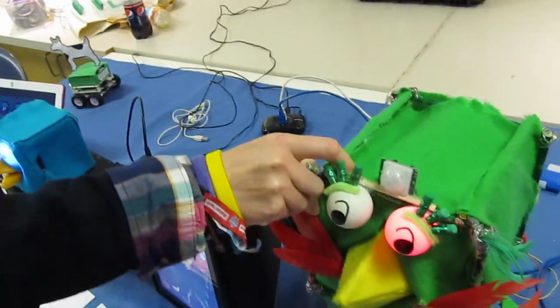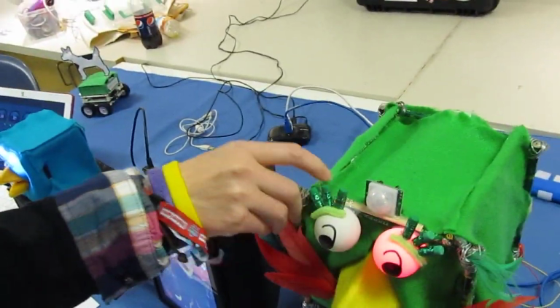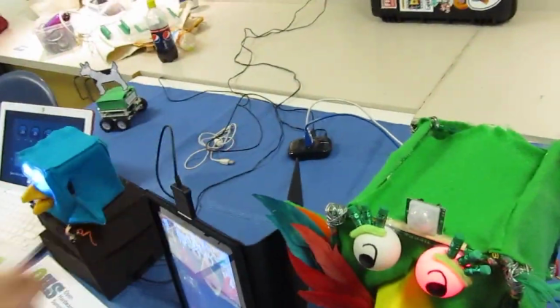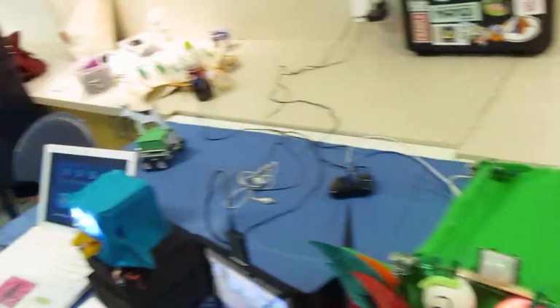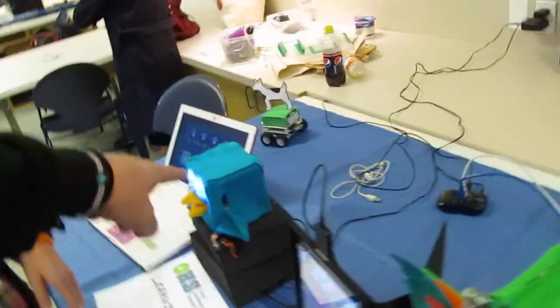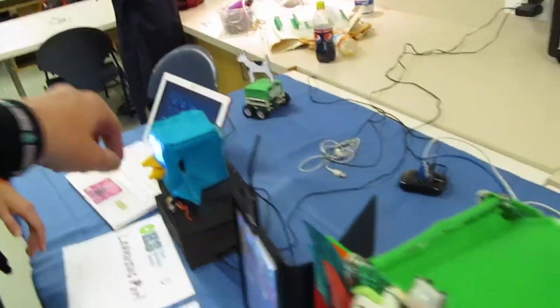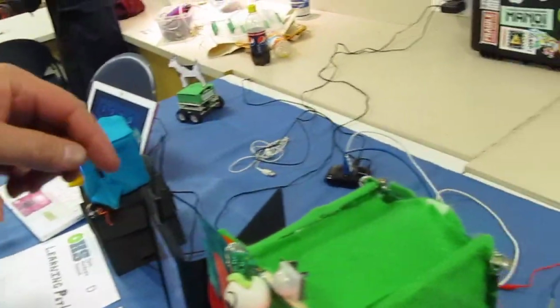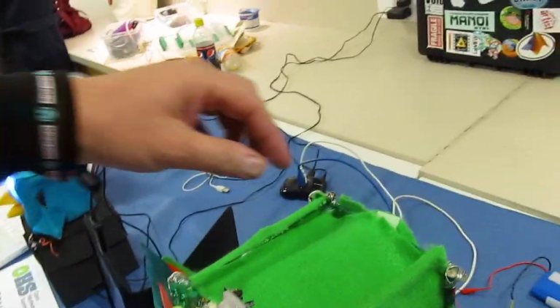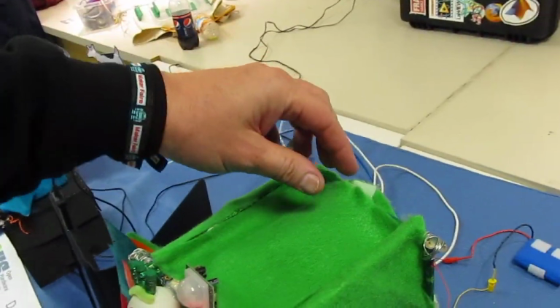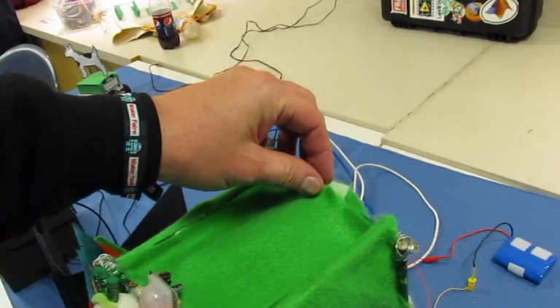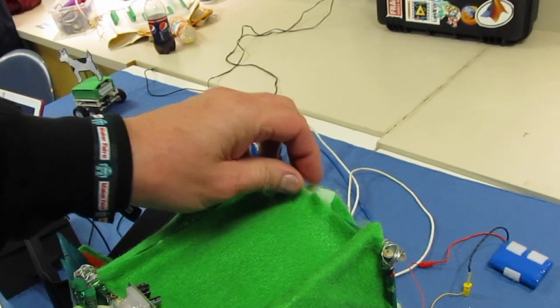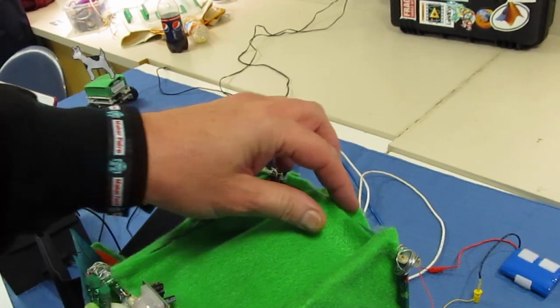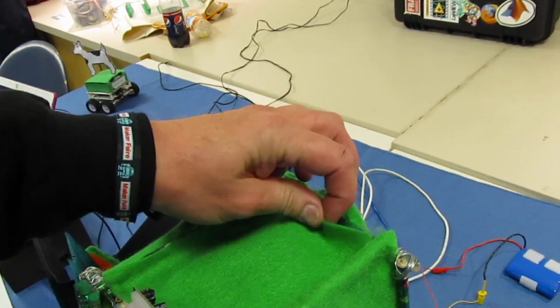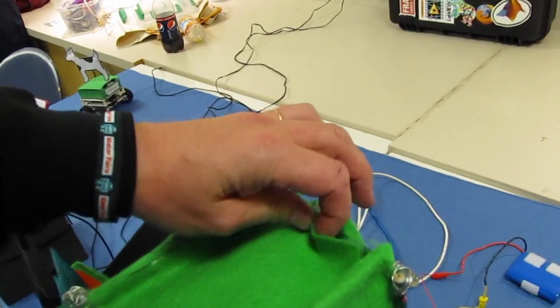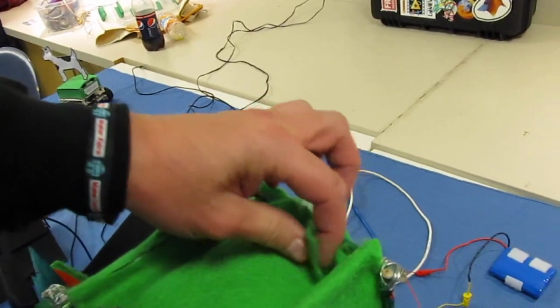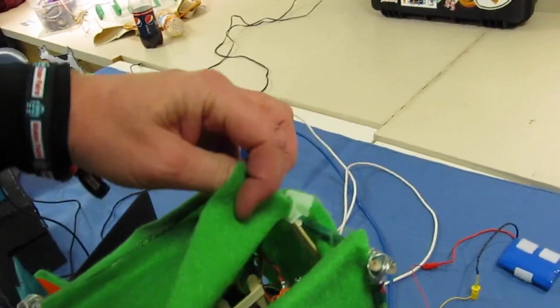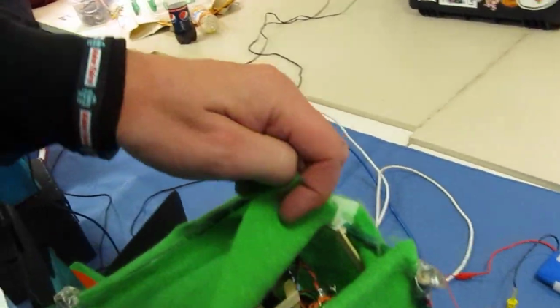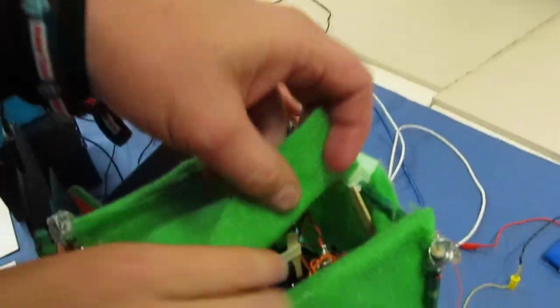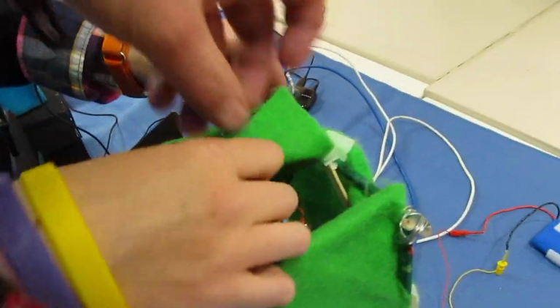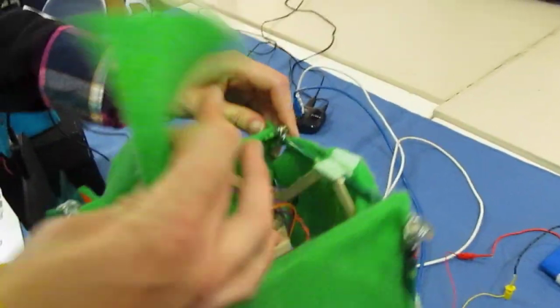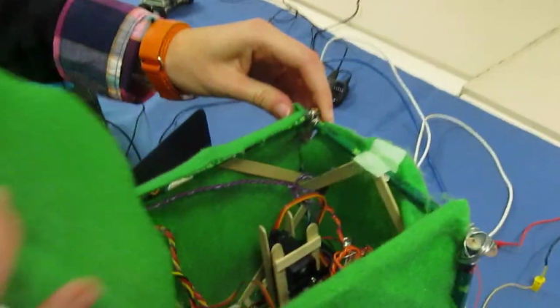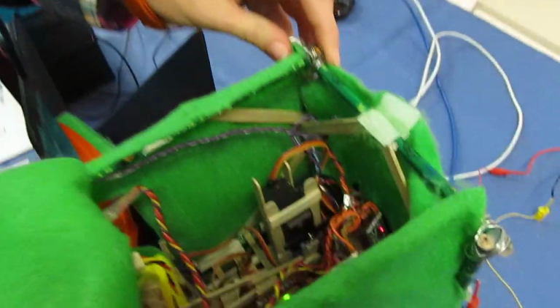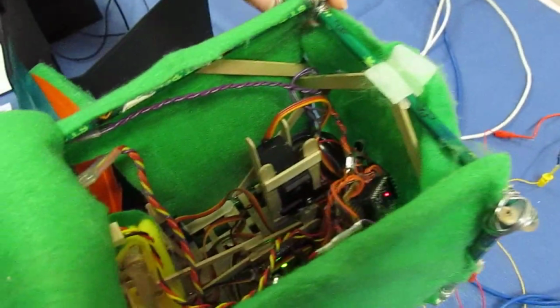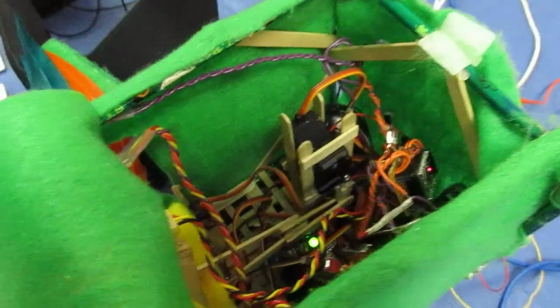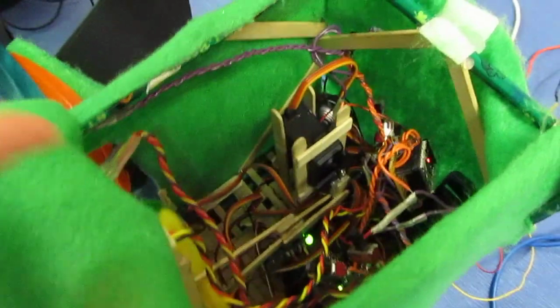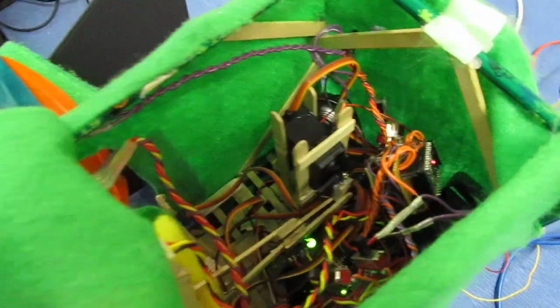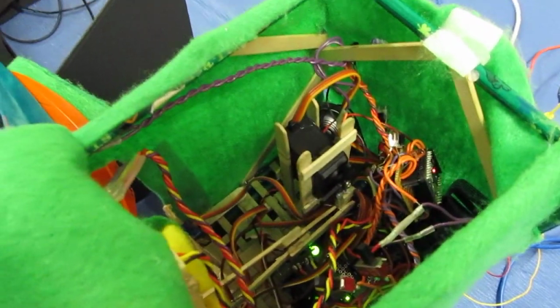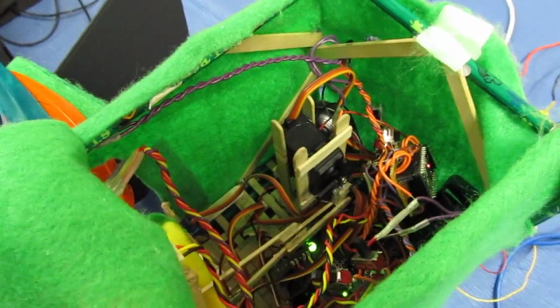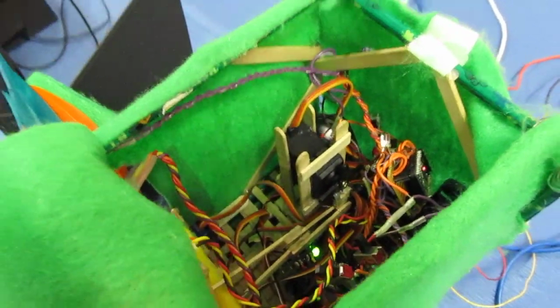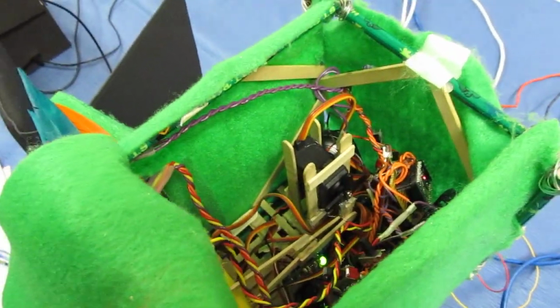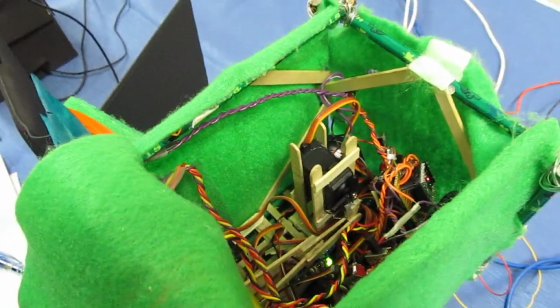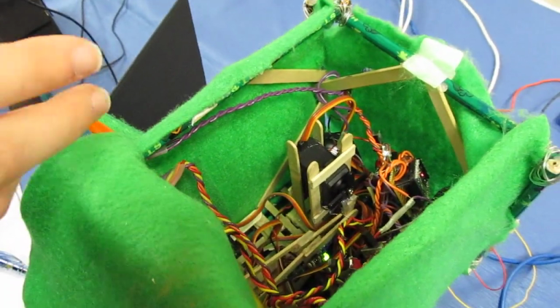And then inside — I noticed inside that one it was all like popsicle stick construction. Yeah, I think they're all popsicle stick robots. This one's a little bit messier than that one. Oh, there's more going on.